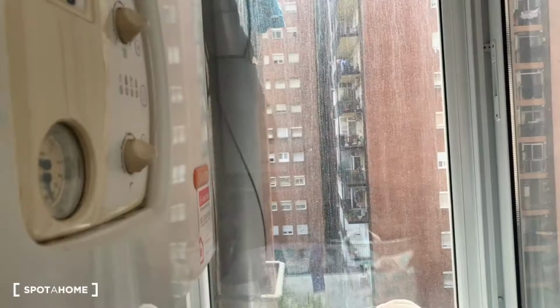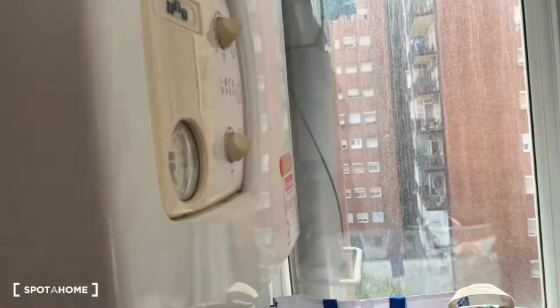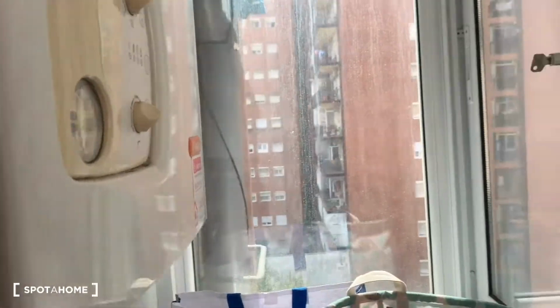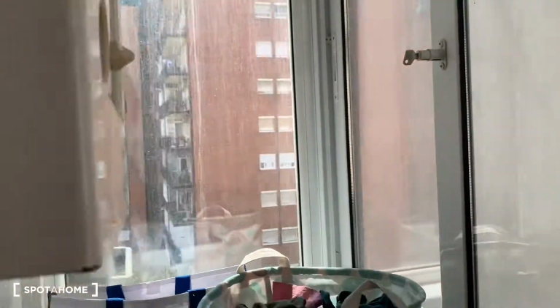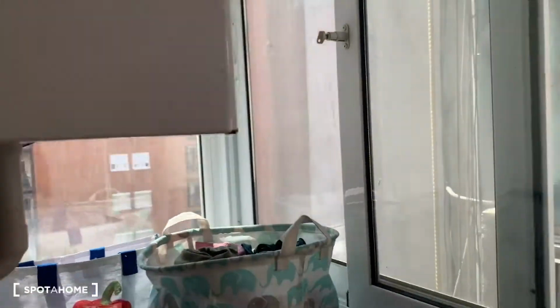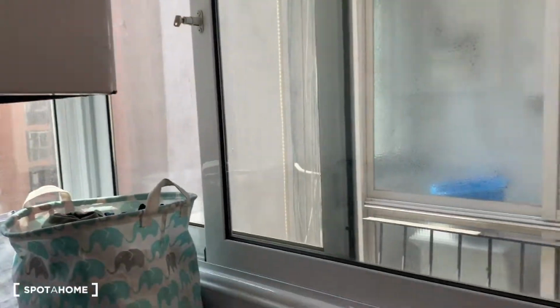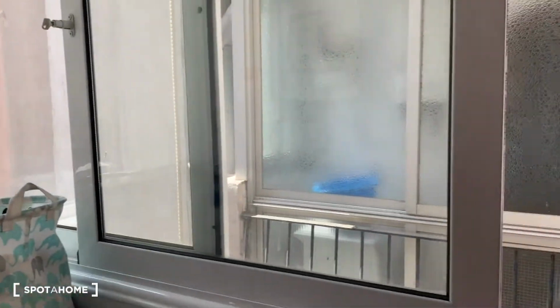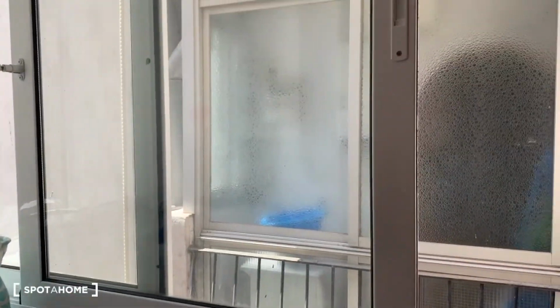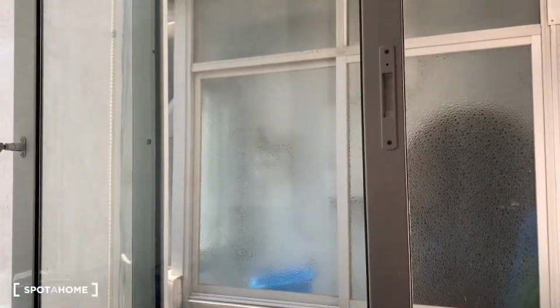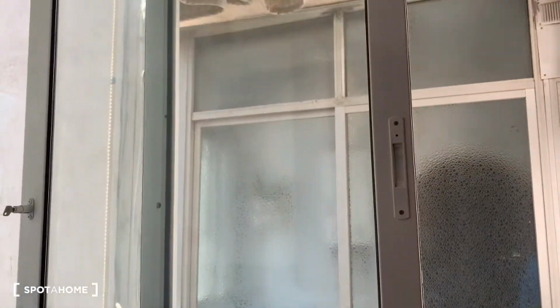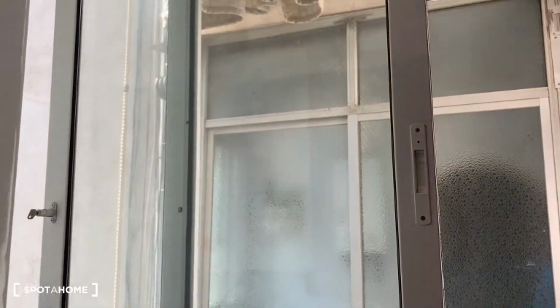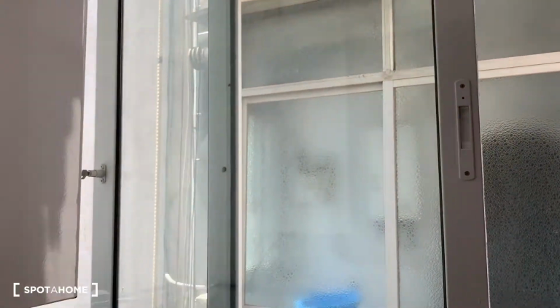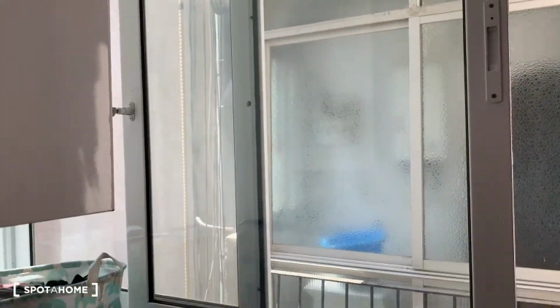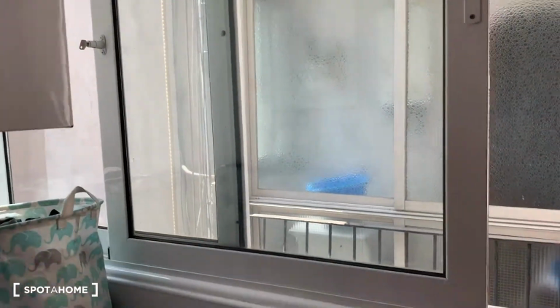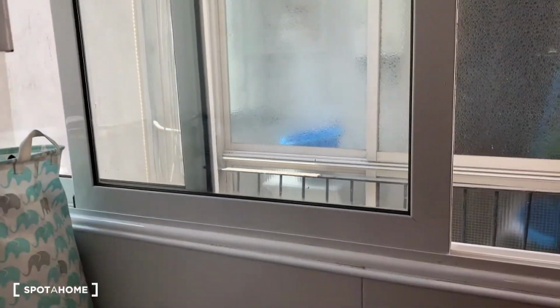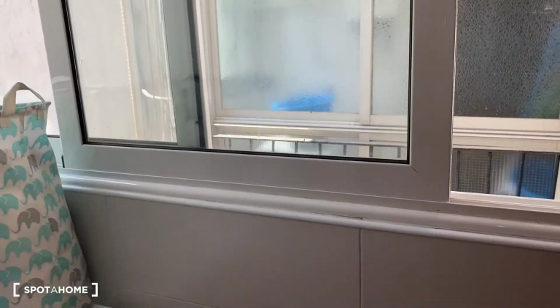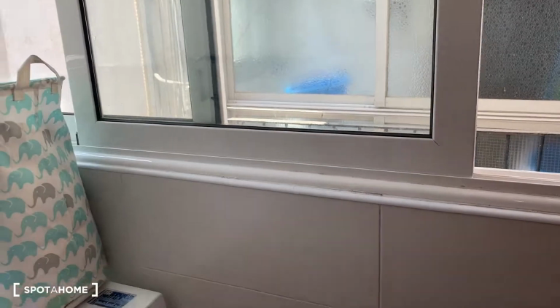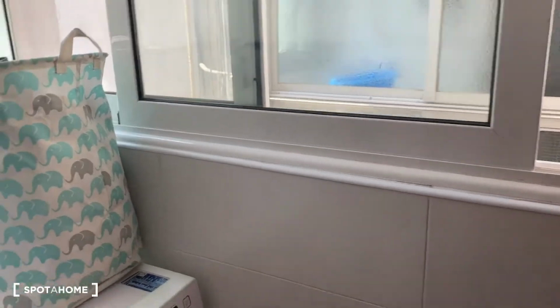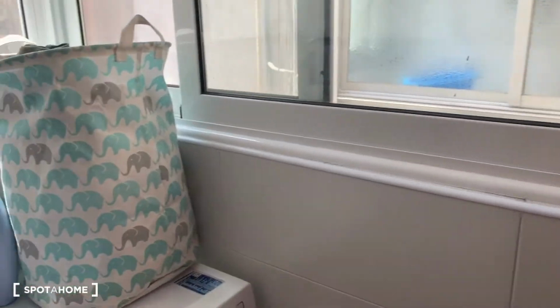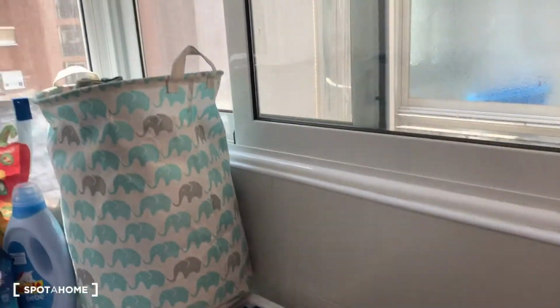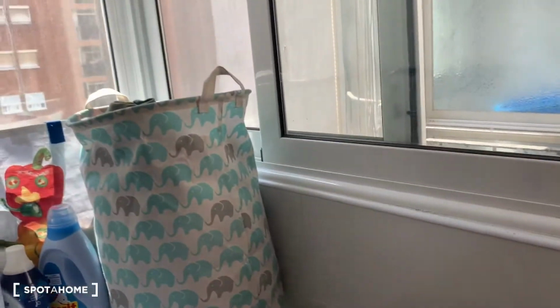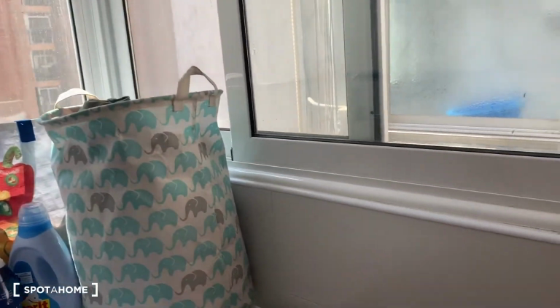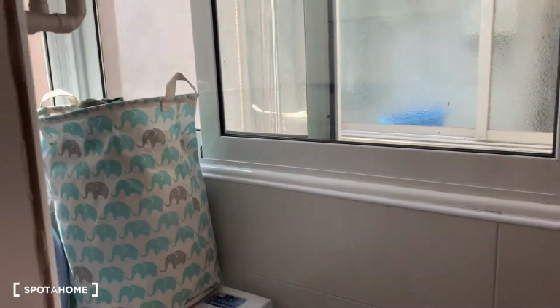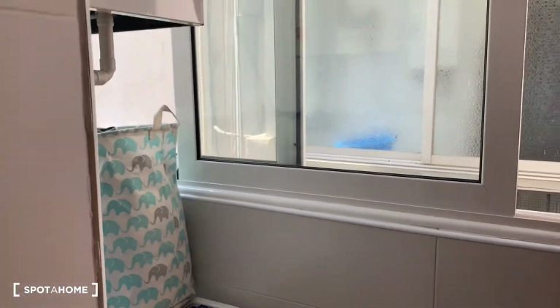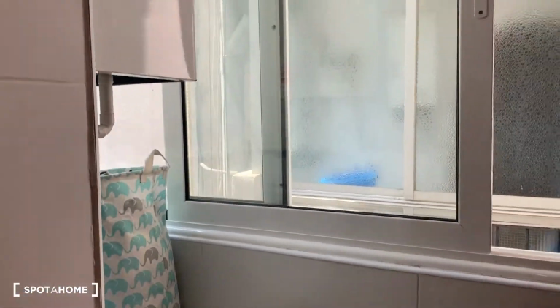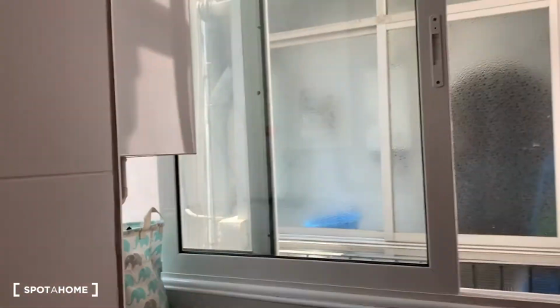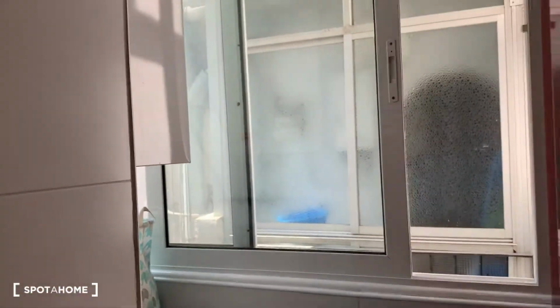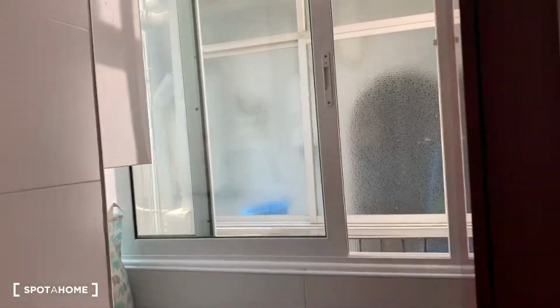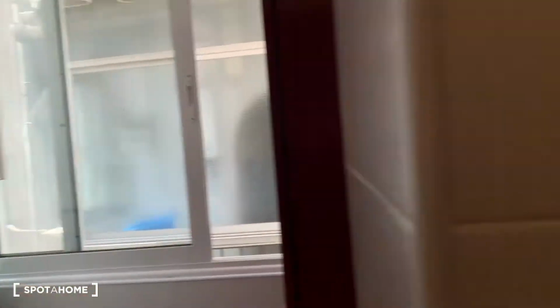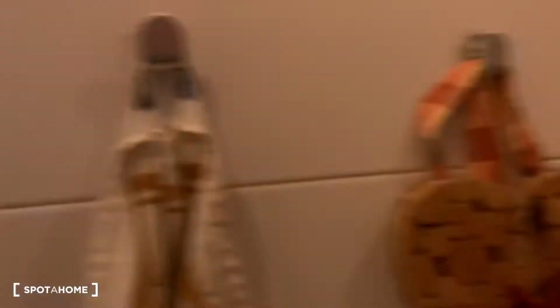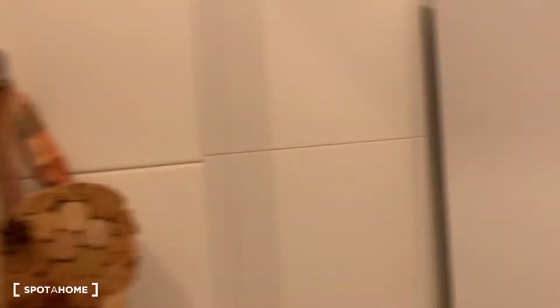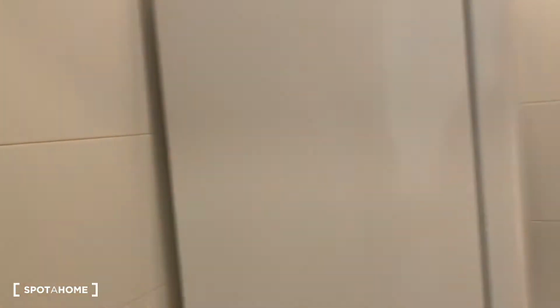This is the laundry area. You can open all the windows — there's a lot of breeze and light, so your clothes dry really quickly.